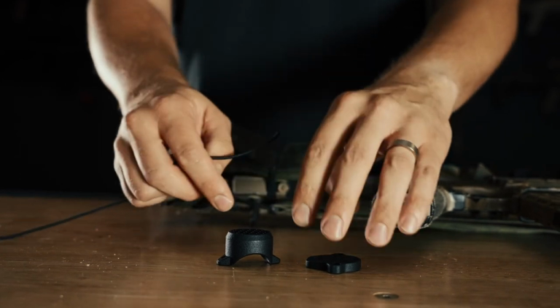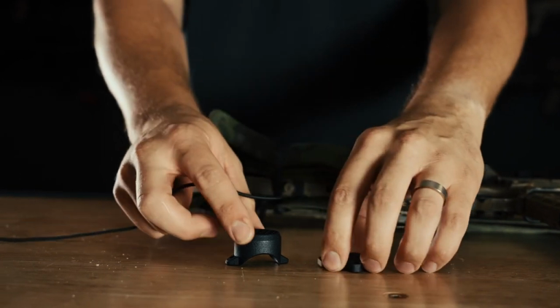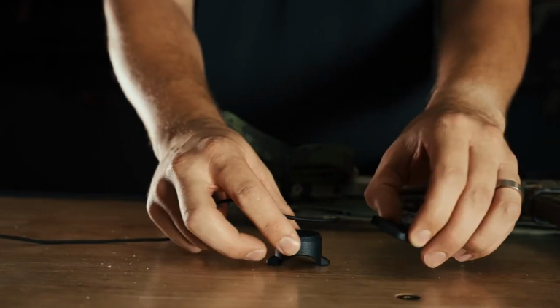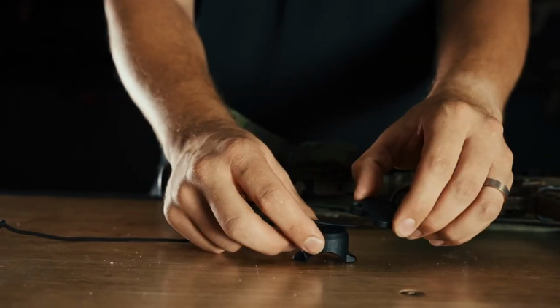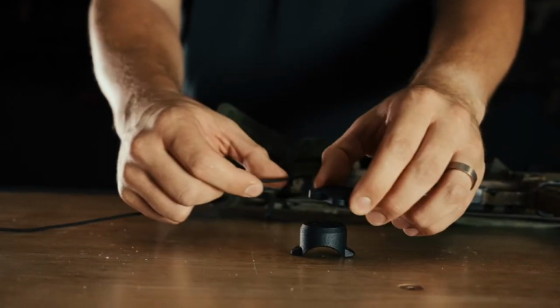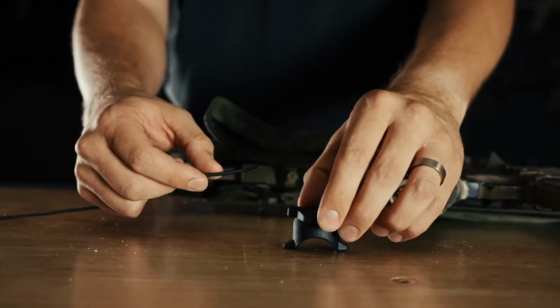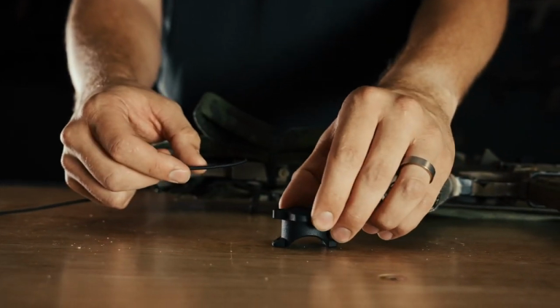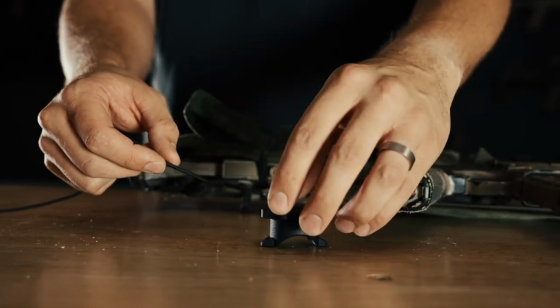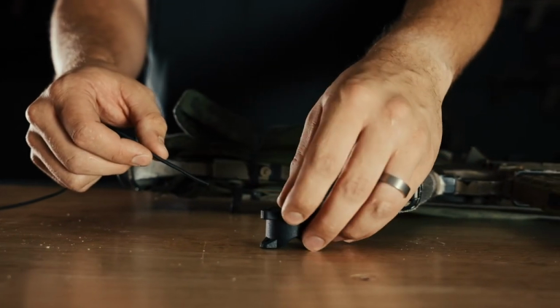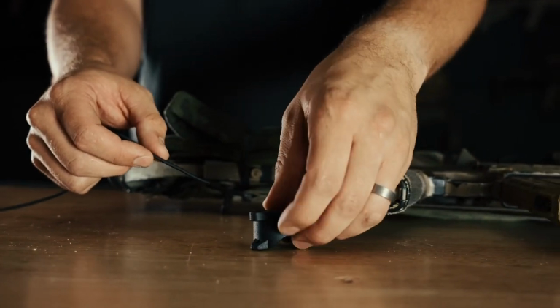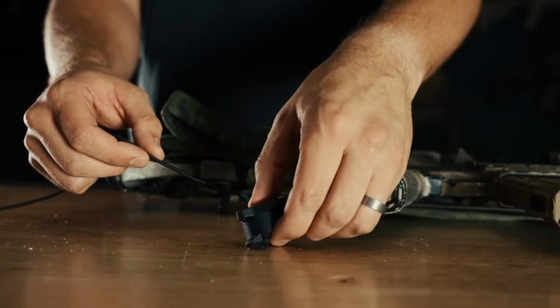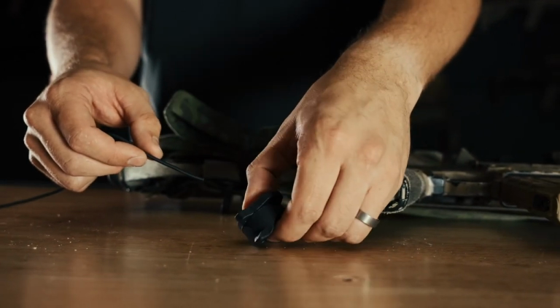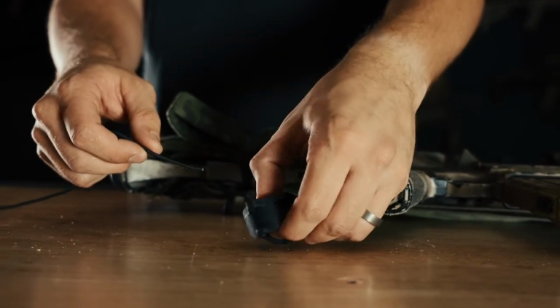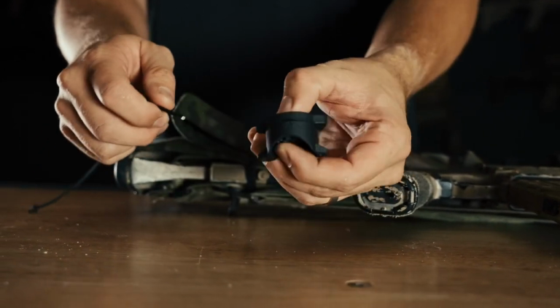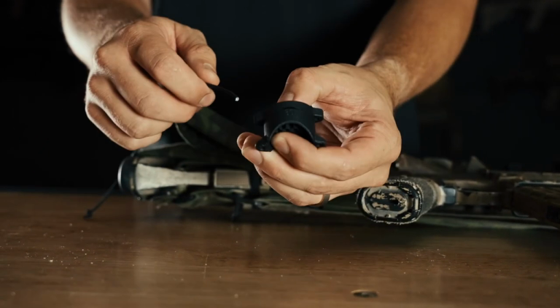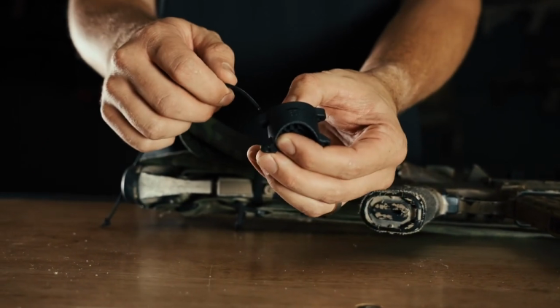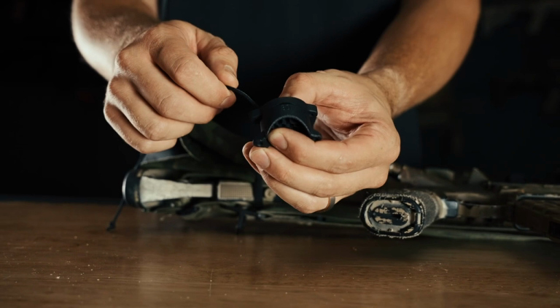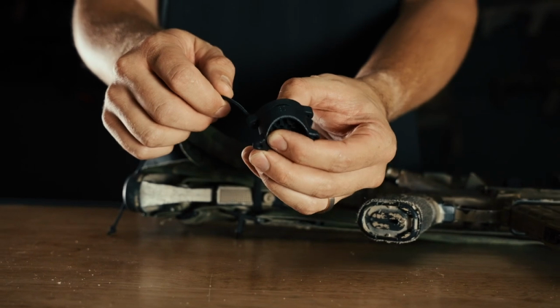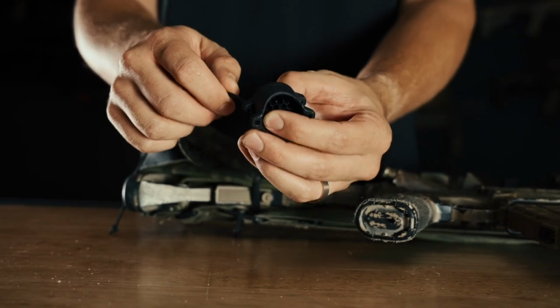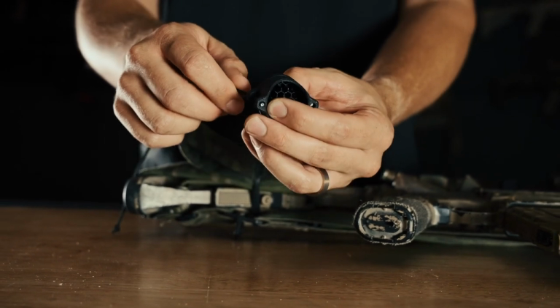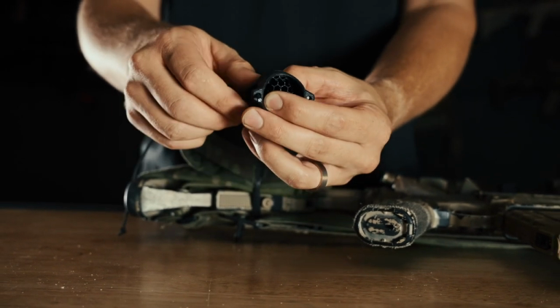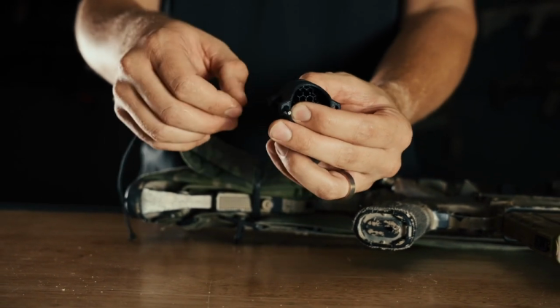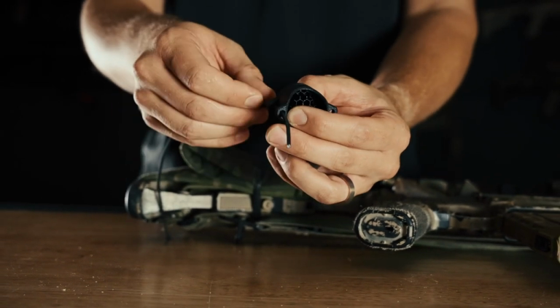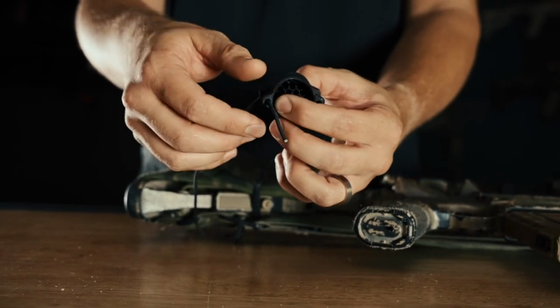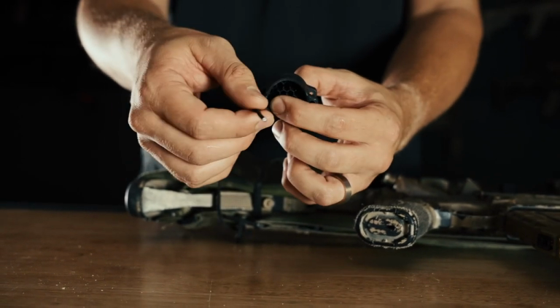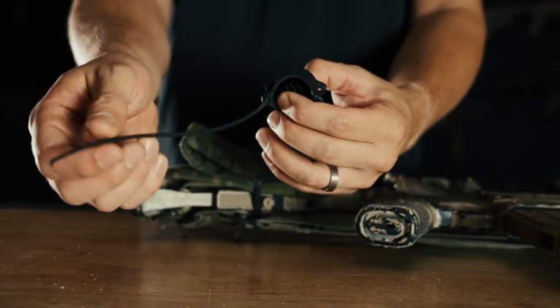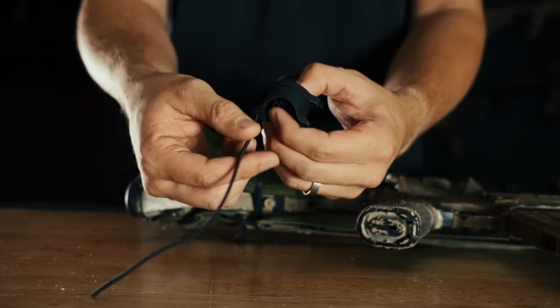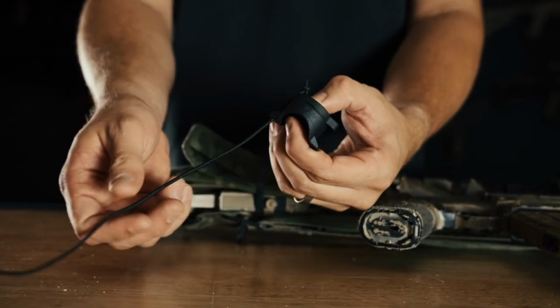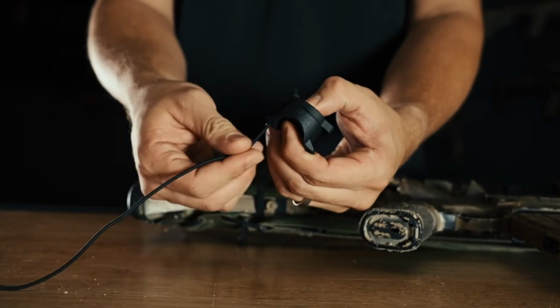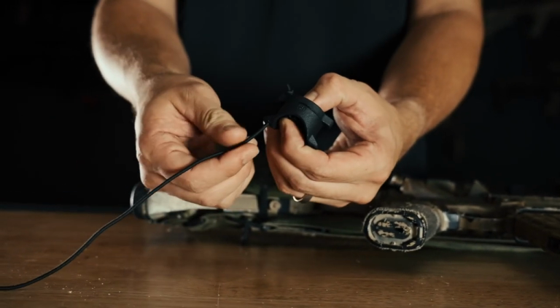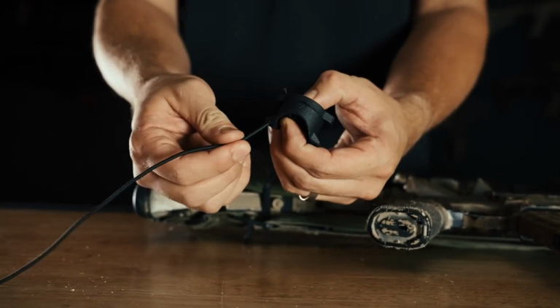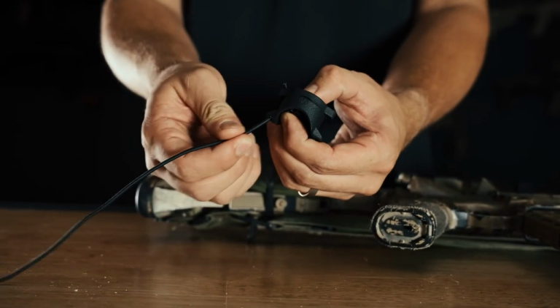The next thing you want to do is simply stack your Scope Cap Pro together, and then slide your shock cord through both holes until you hit your overhand knot.